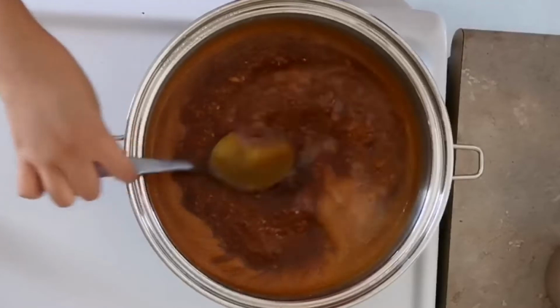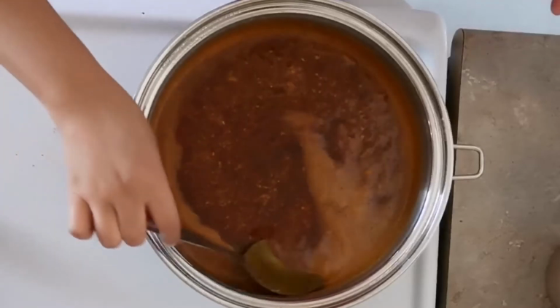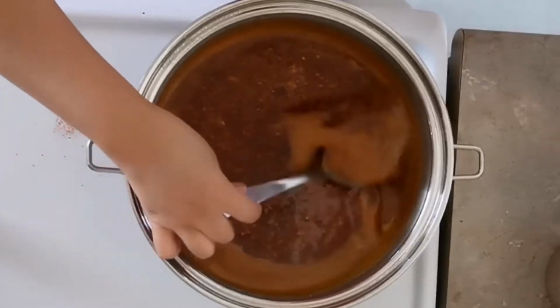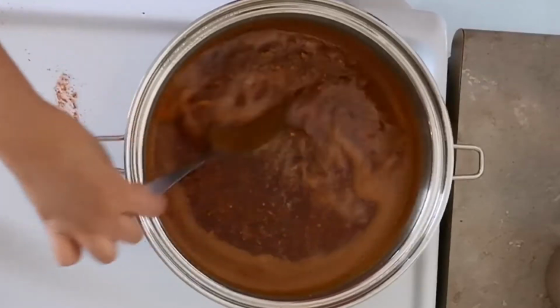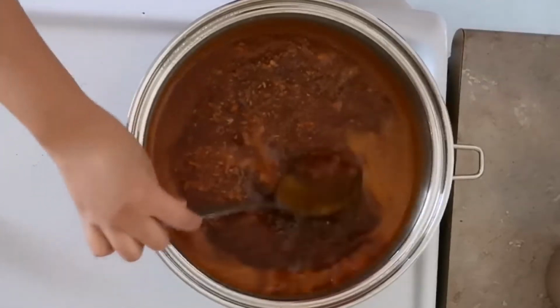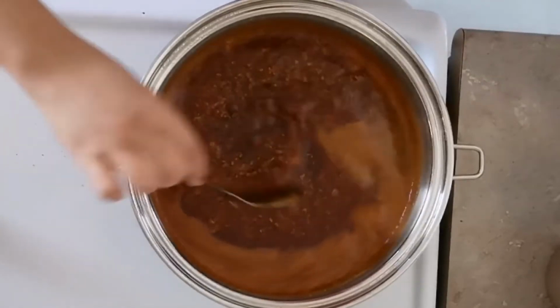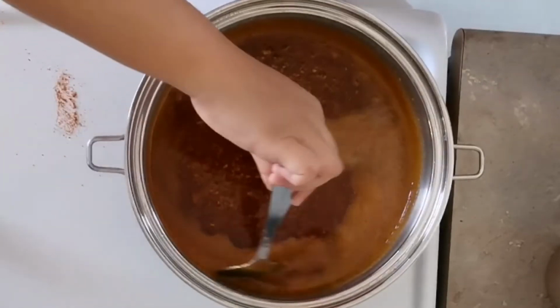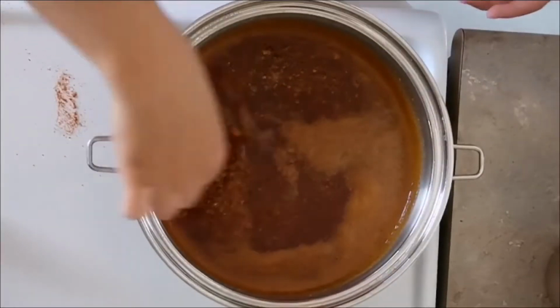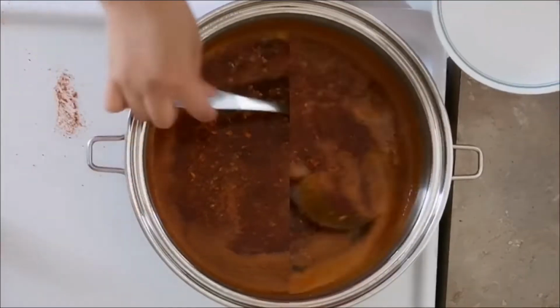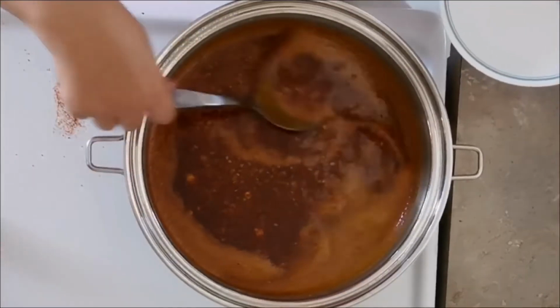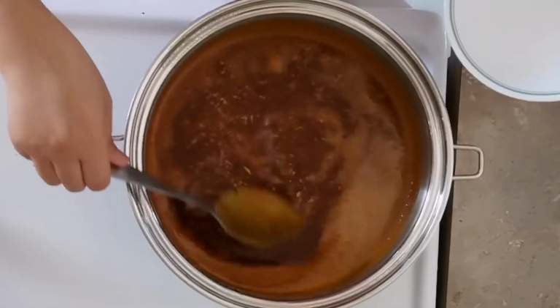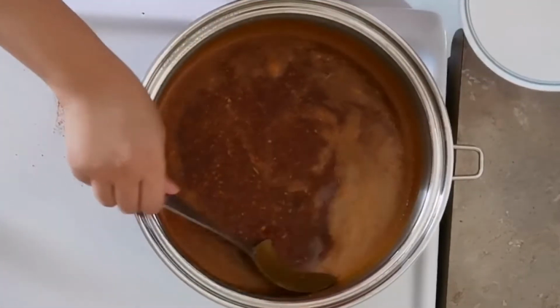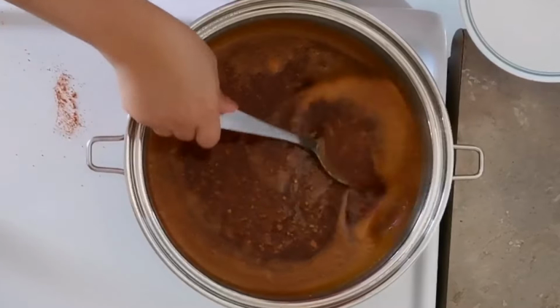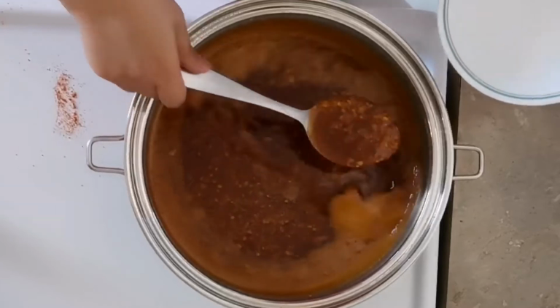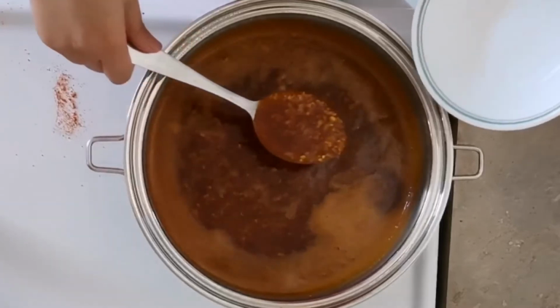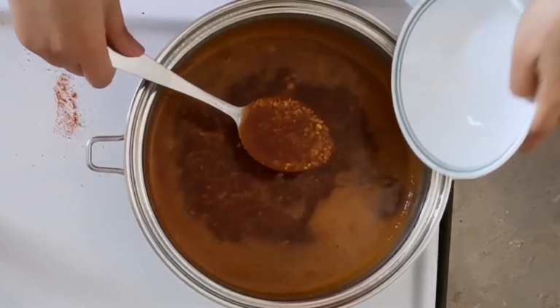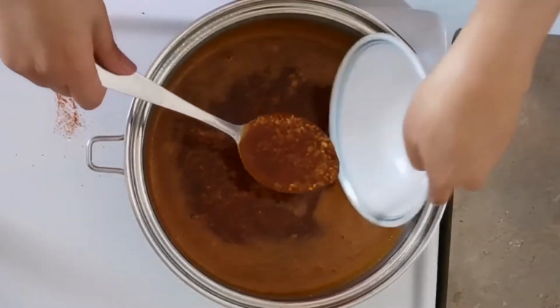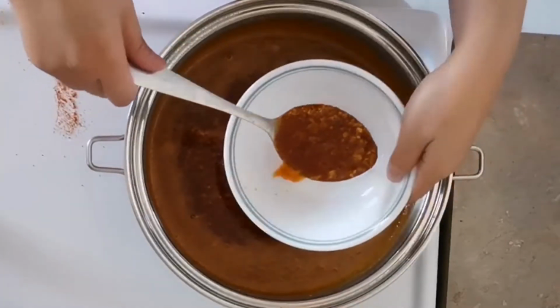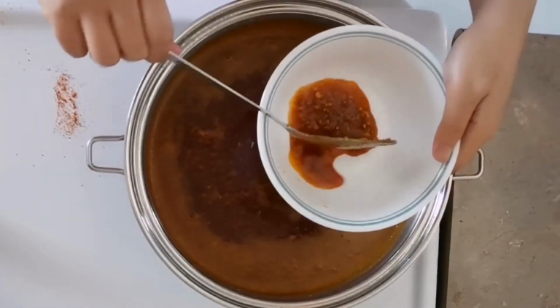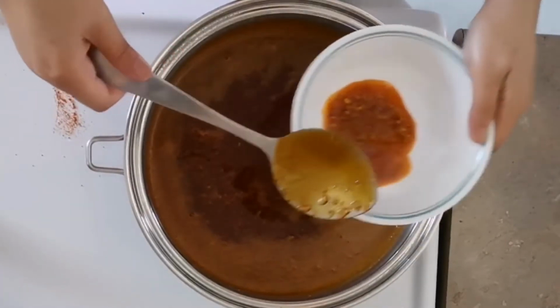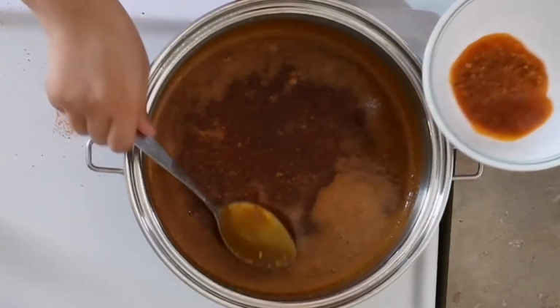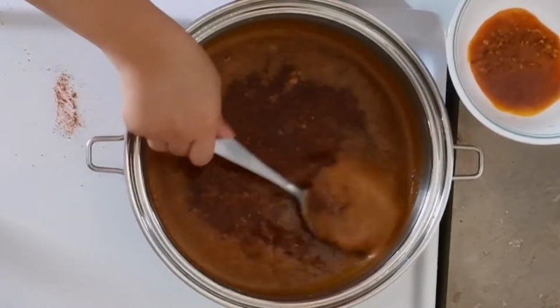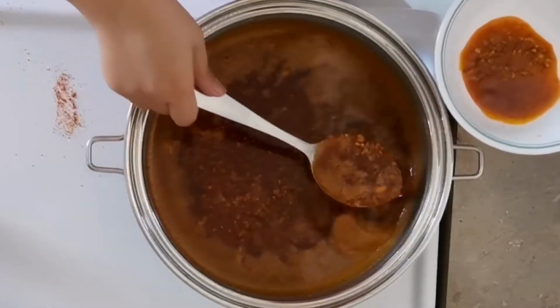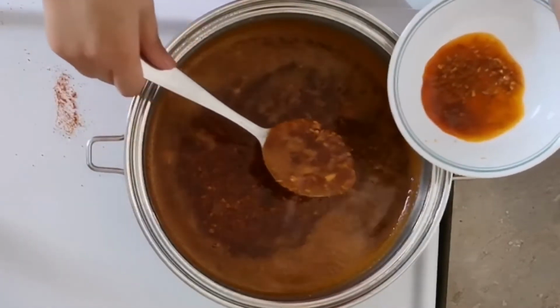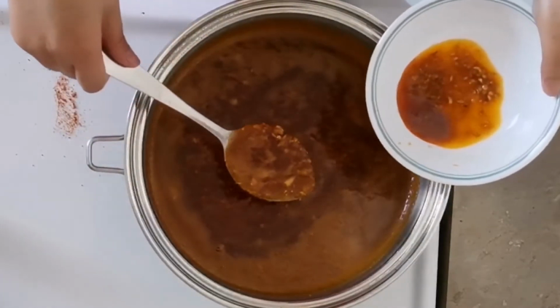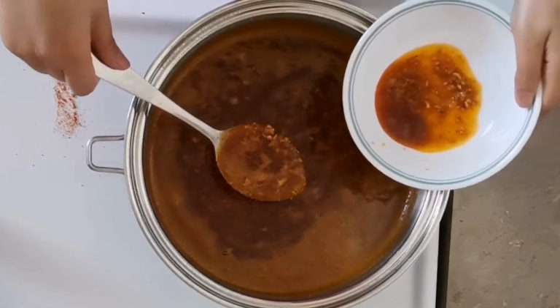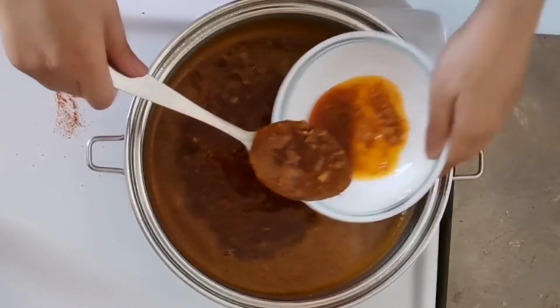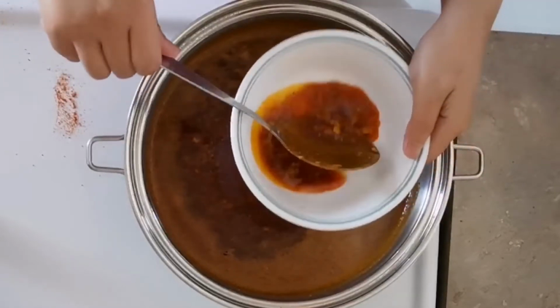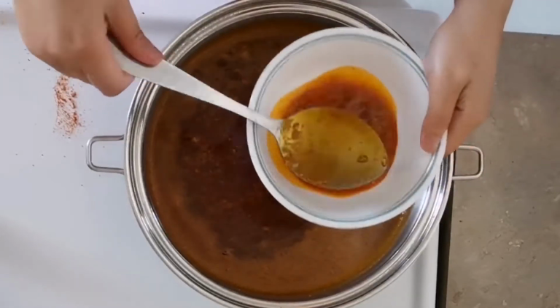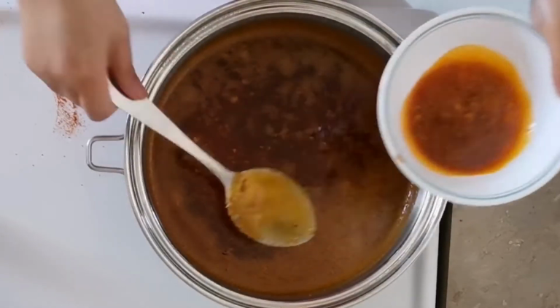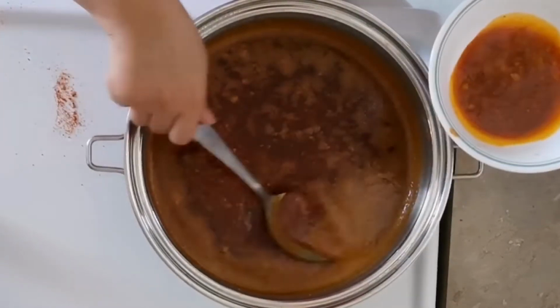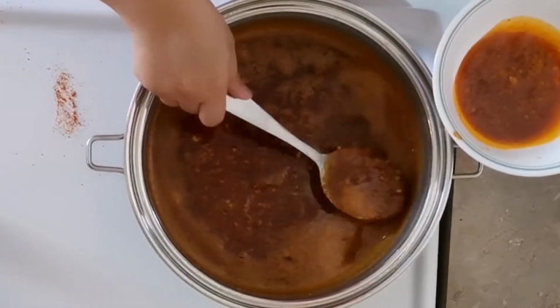Set aside about half a cup of the sauce for later. You can use it as a dip or drizzle it on top of your seafood.